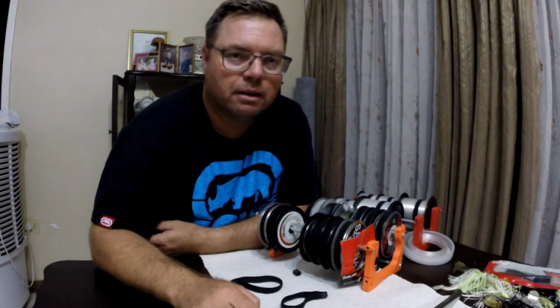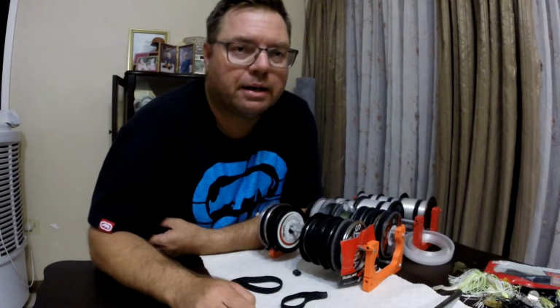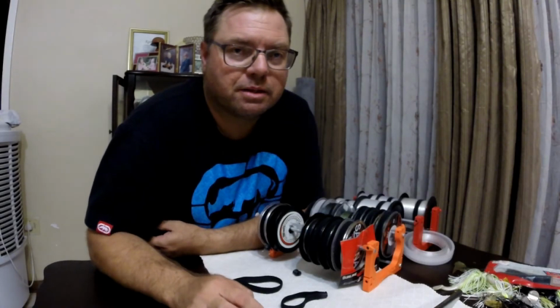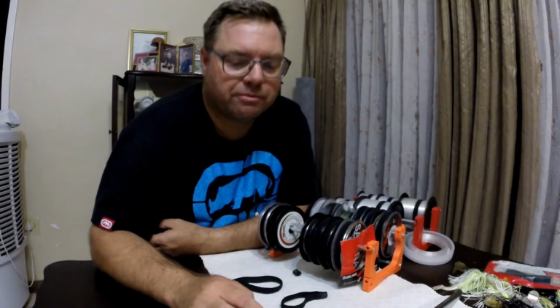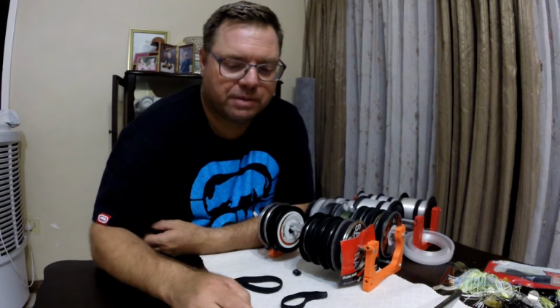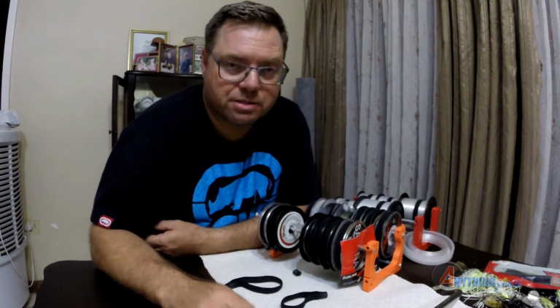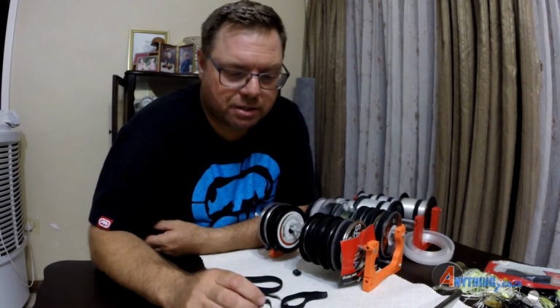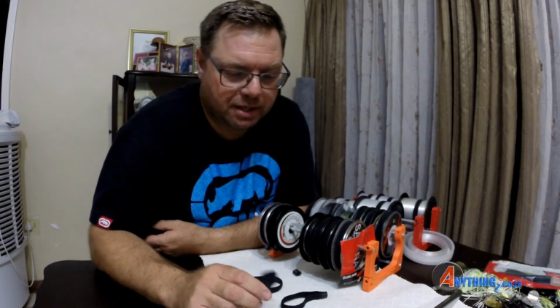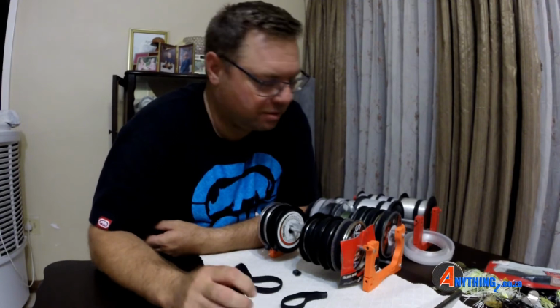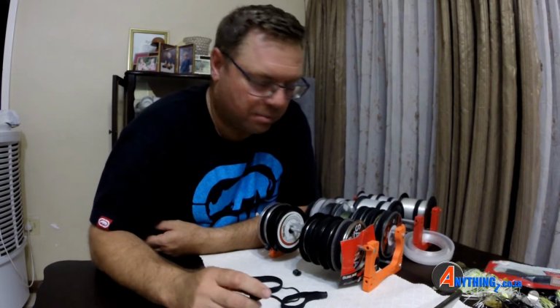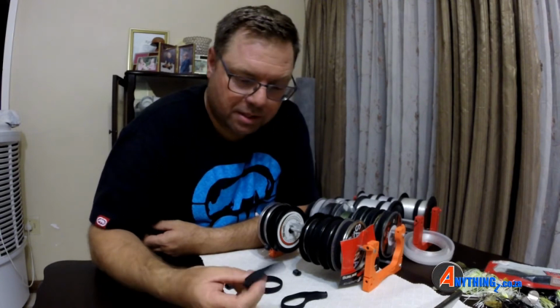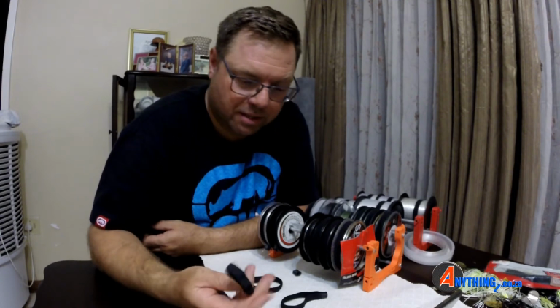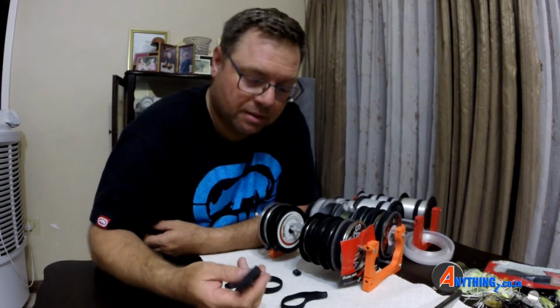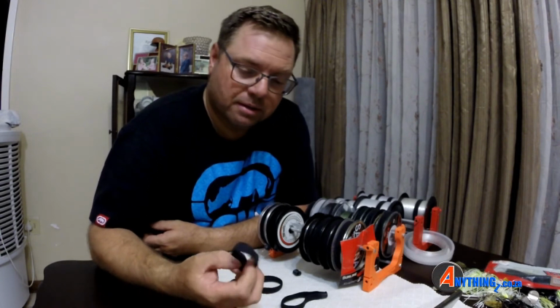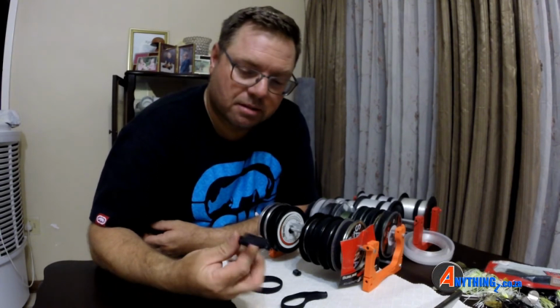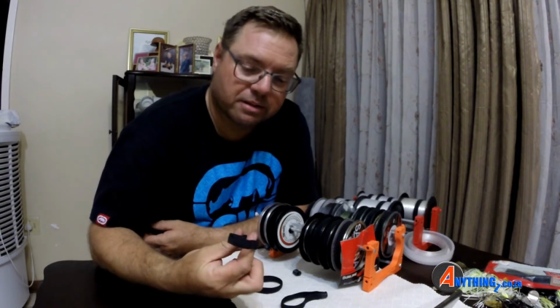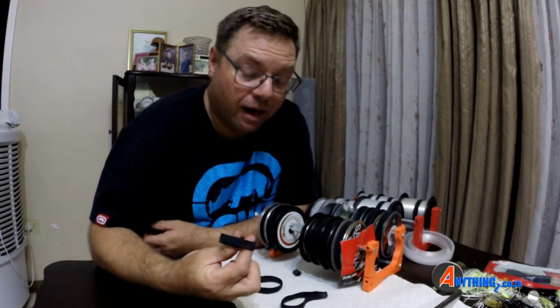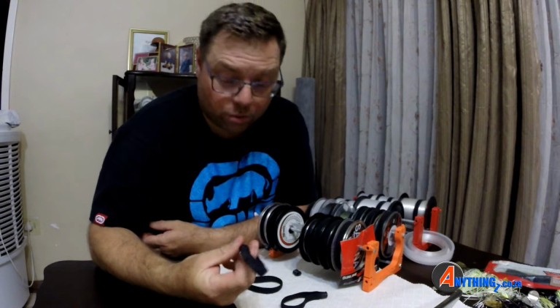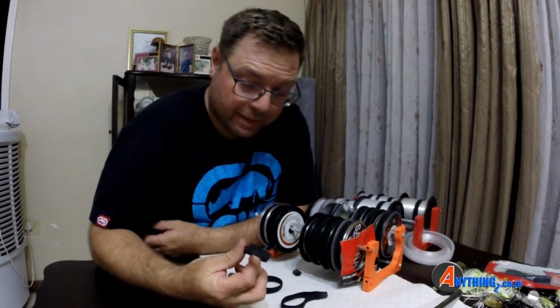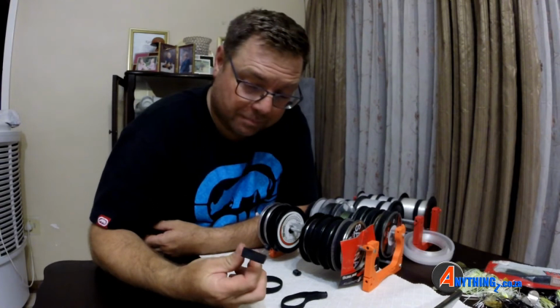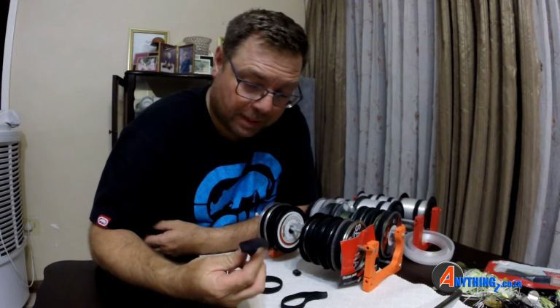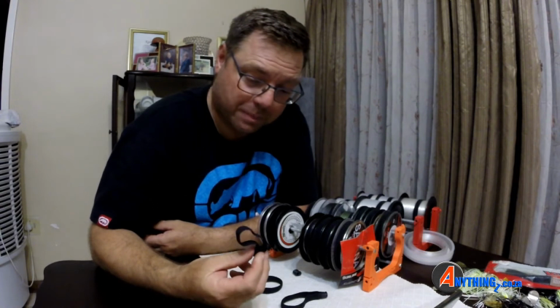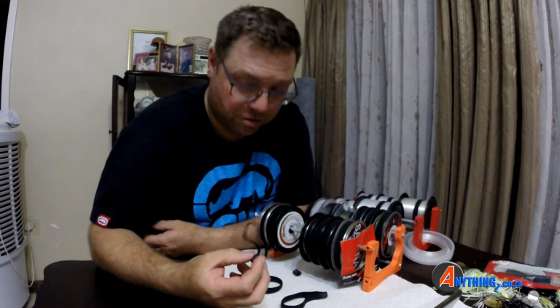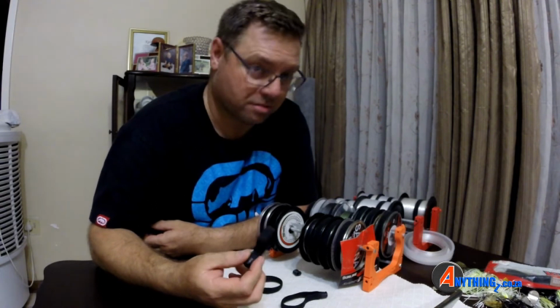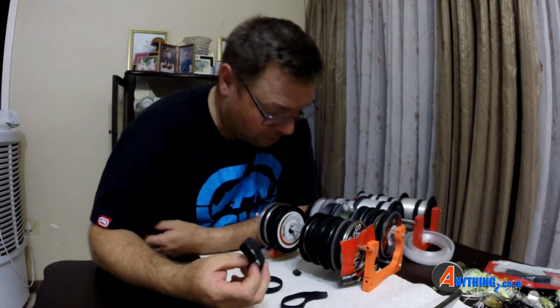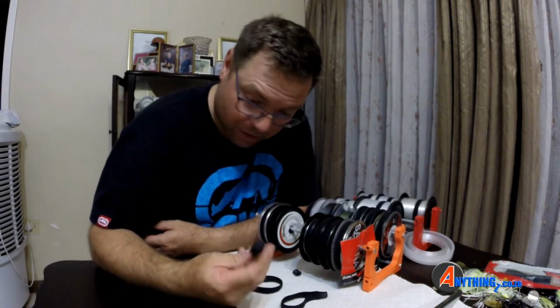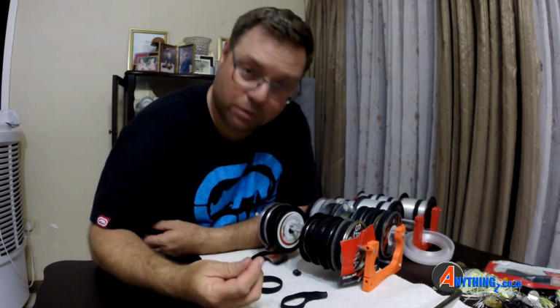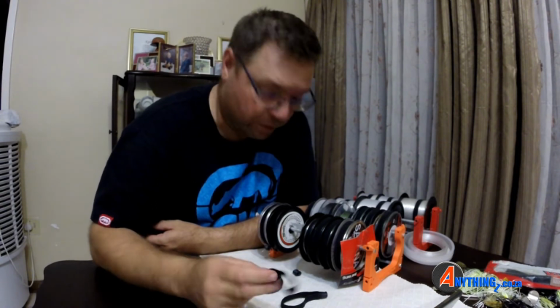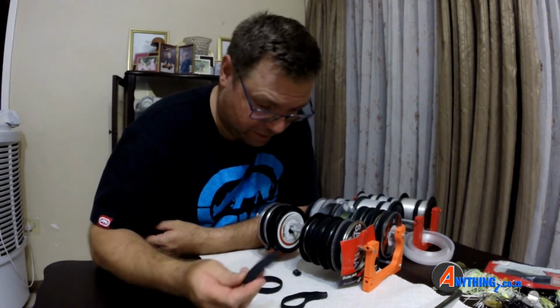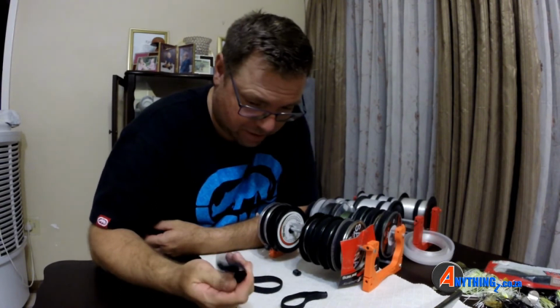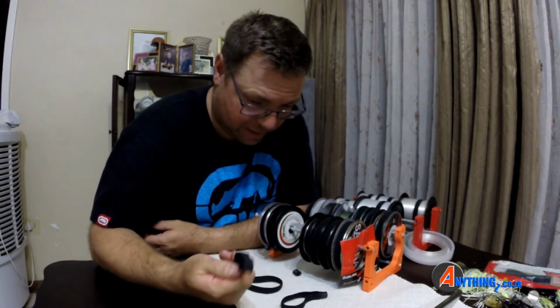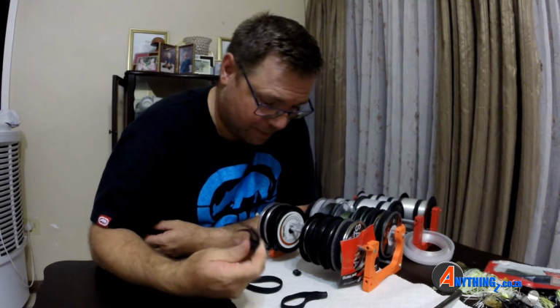Hi guys, it's Shalf from anythingz.co.za and today I'm going to tell you about these little things that I call line dispenser nozzles. I've got no idea what you'd call them but this is the name that I've come up with.